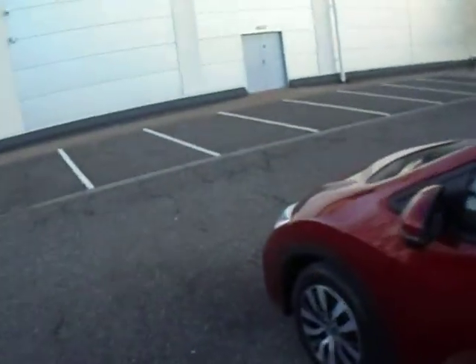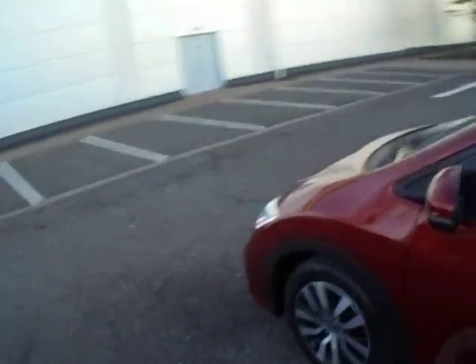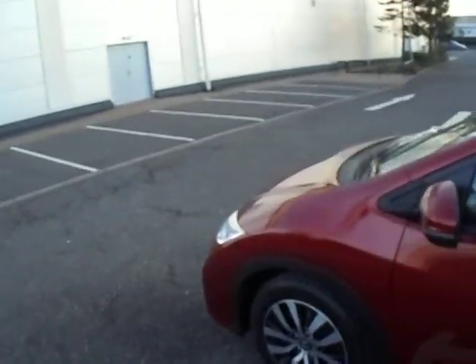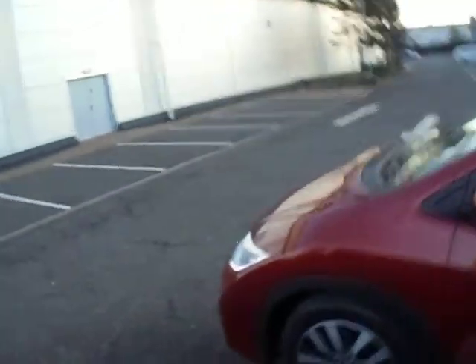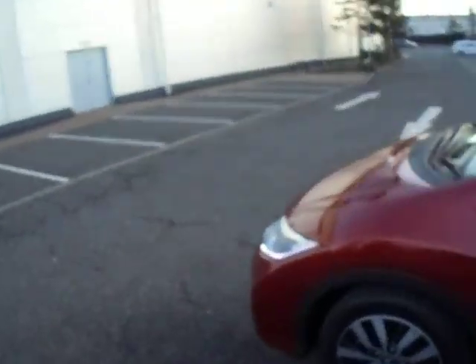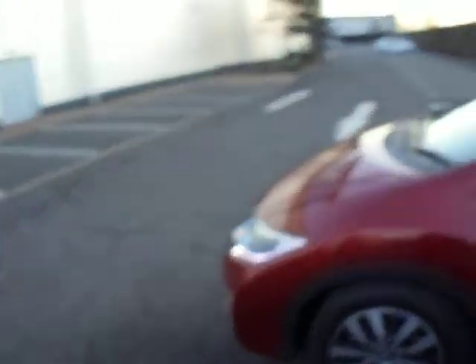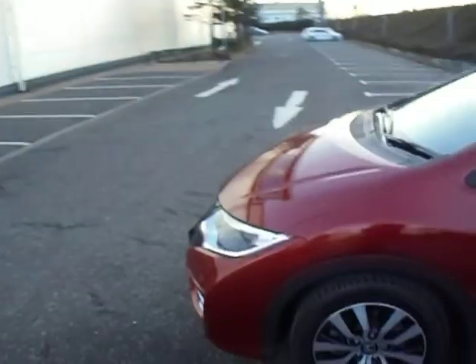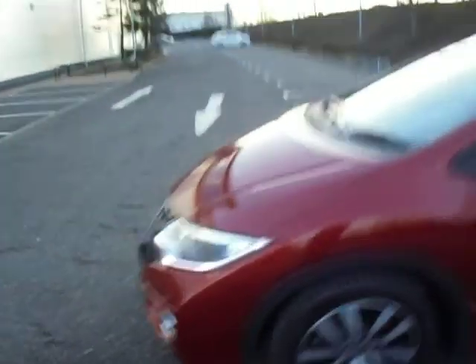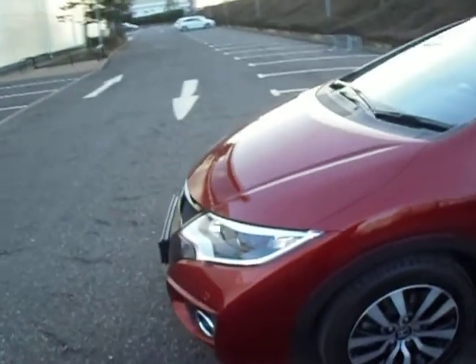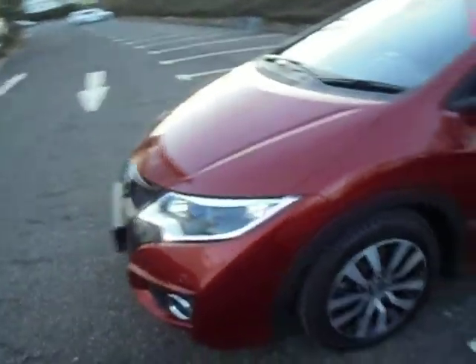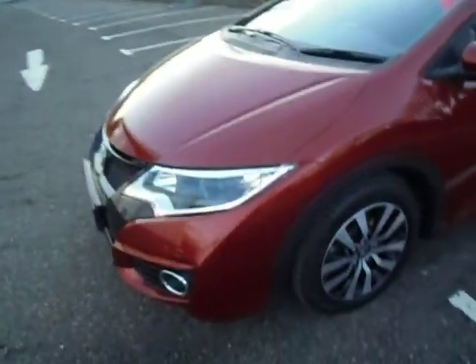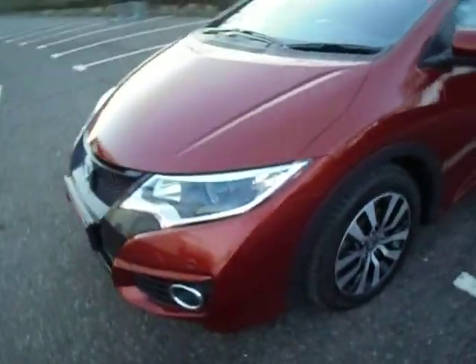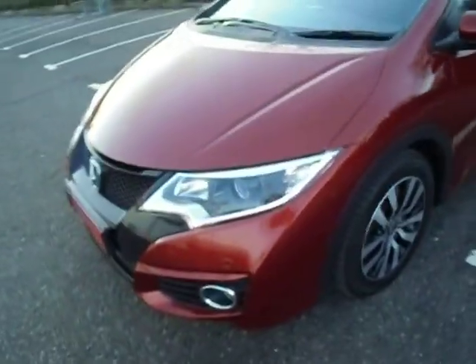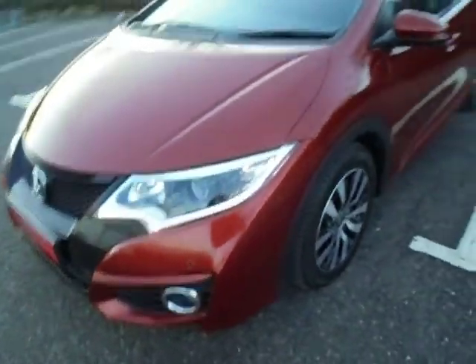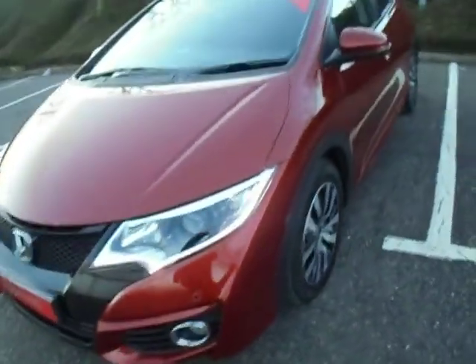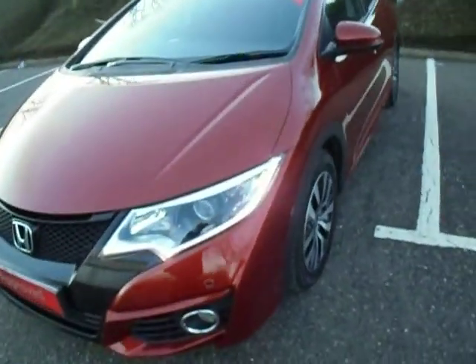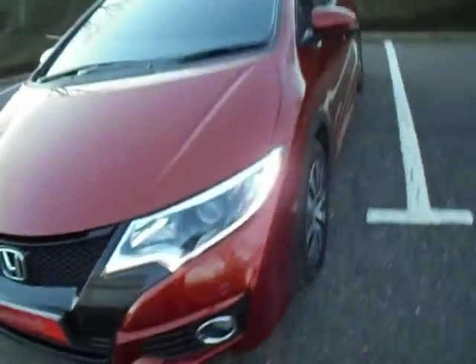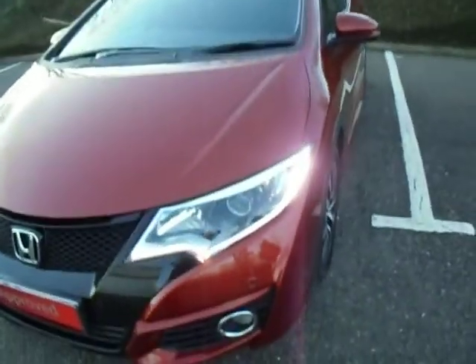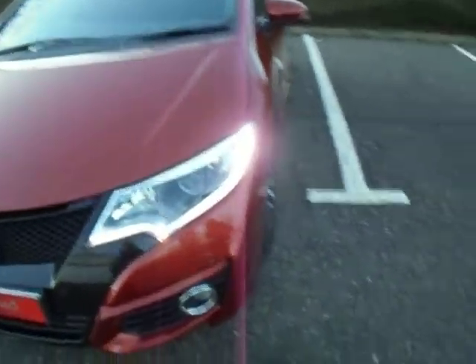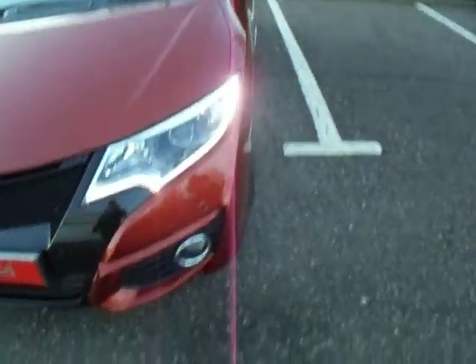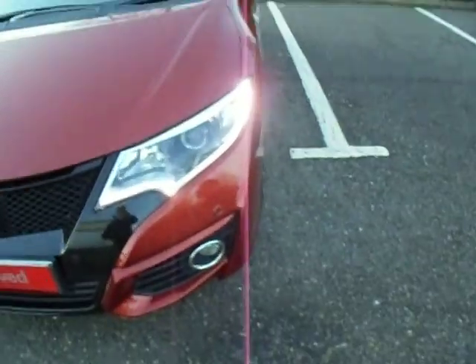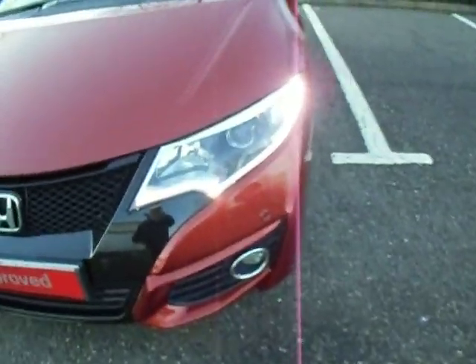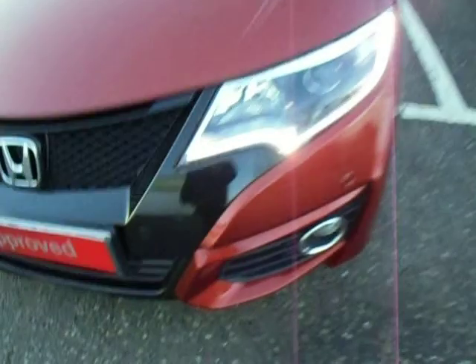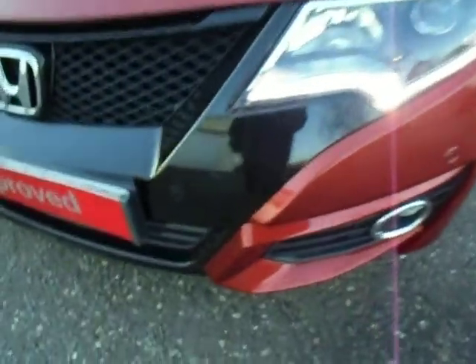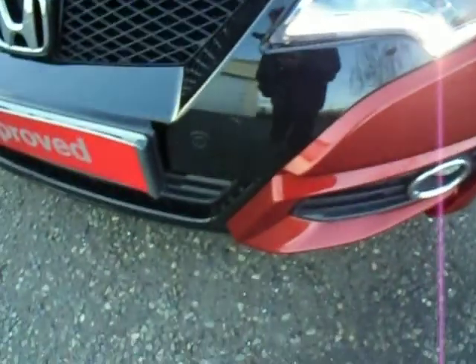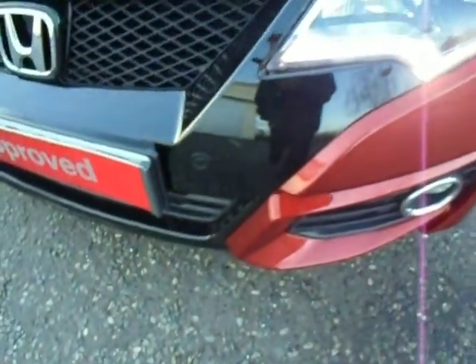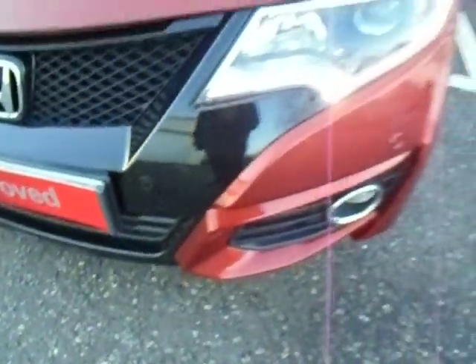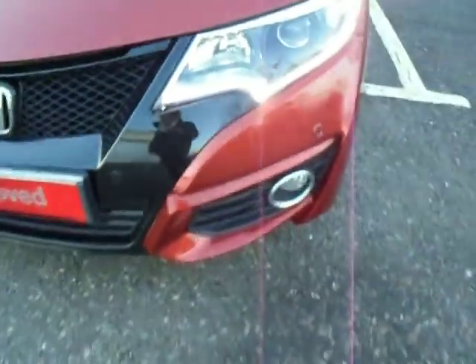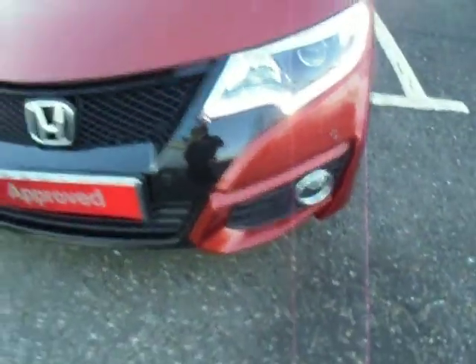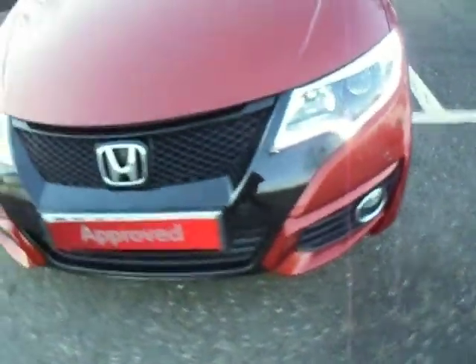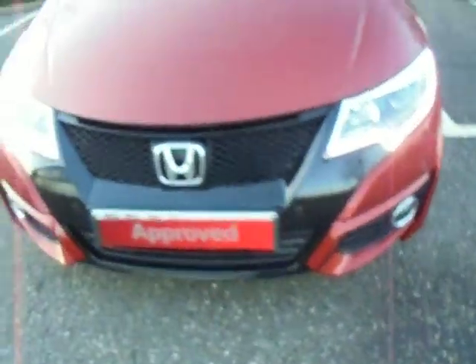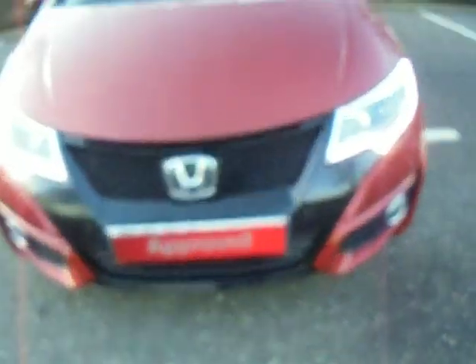Coming round to the front of the vehicle, you can see here that we have the daytime running LED lights. You've also got your front parking sensors on there as well, and you can benefit from your fog lights as well.